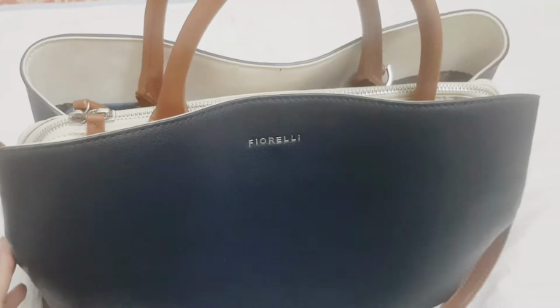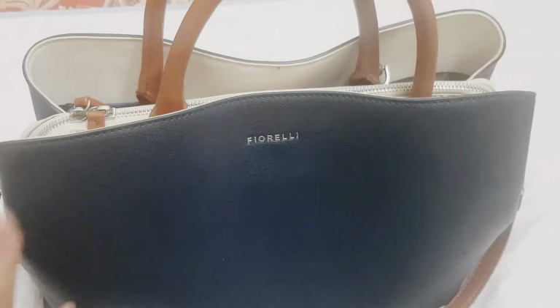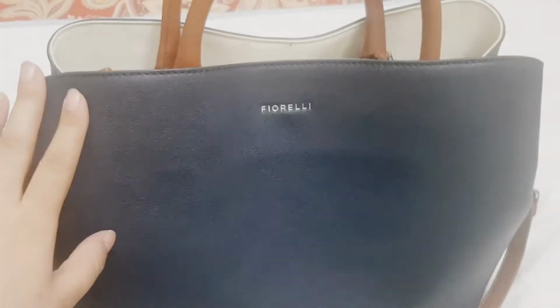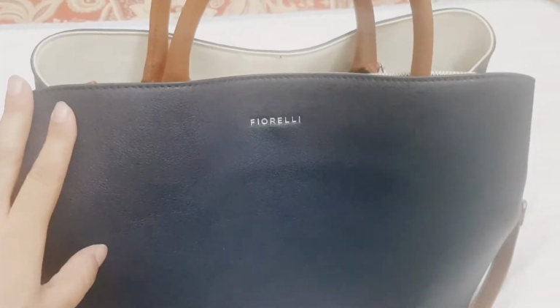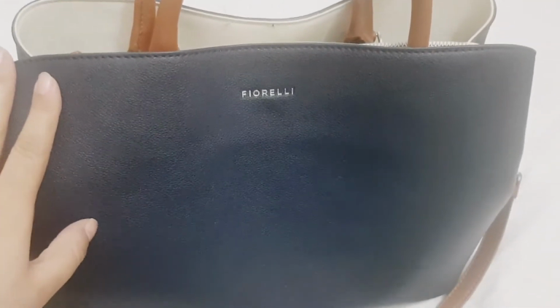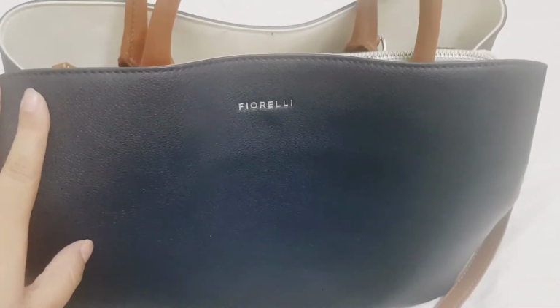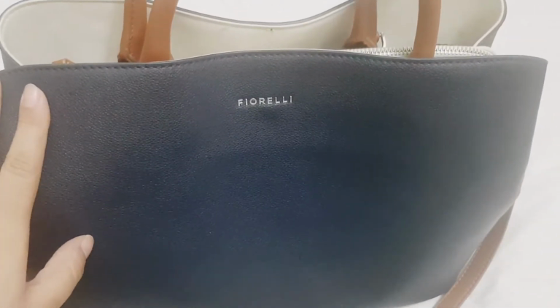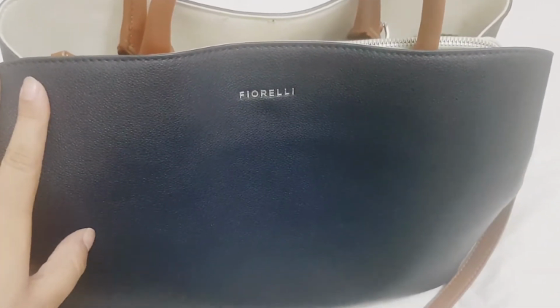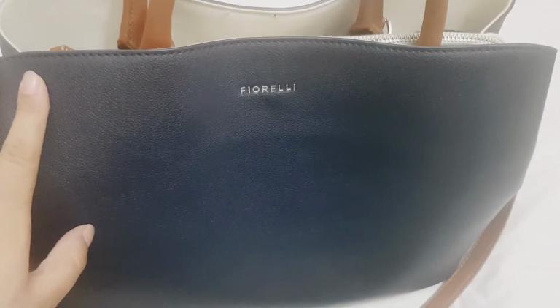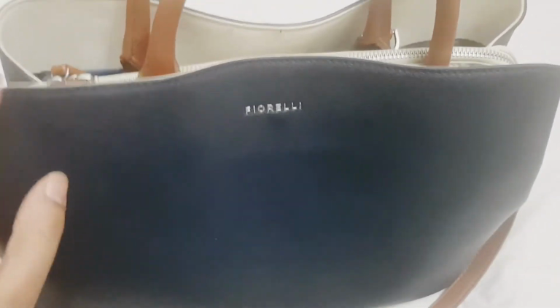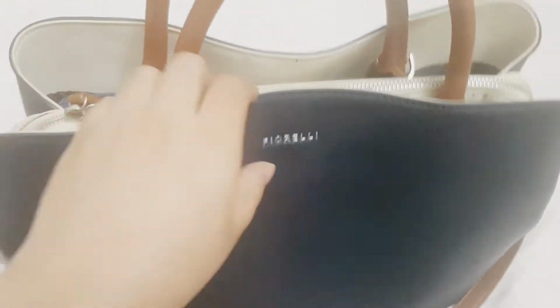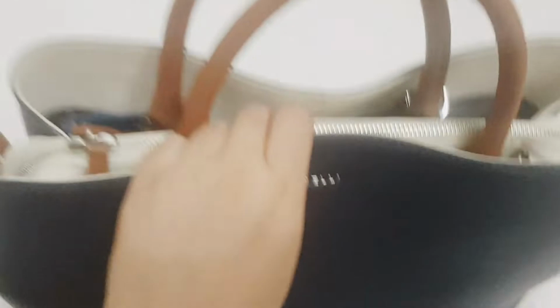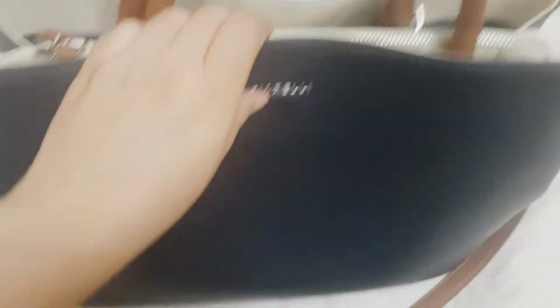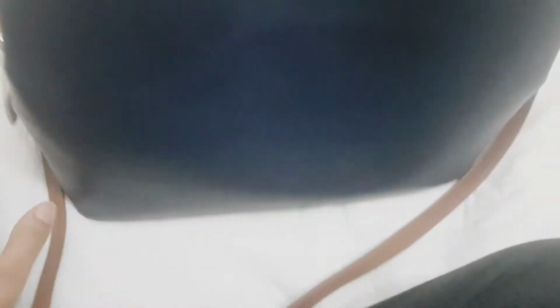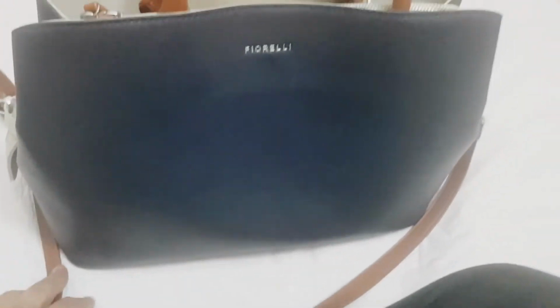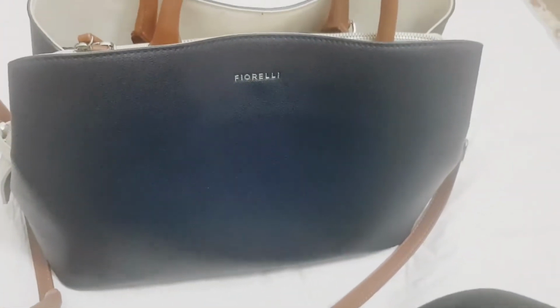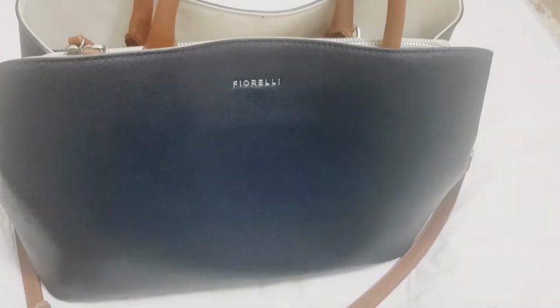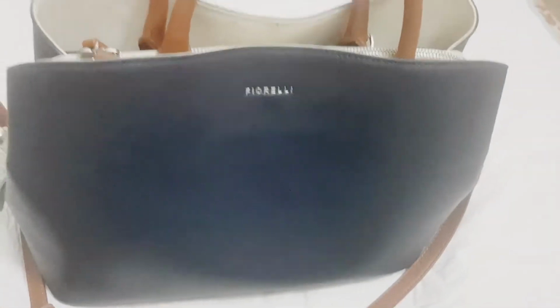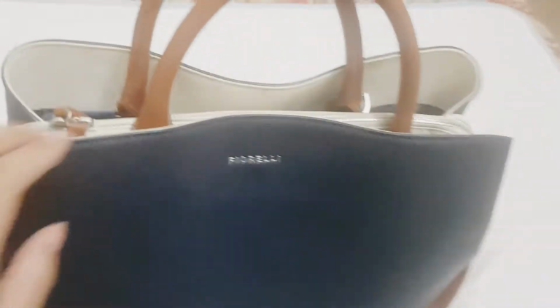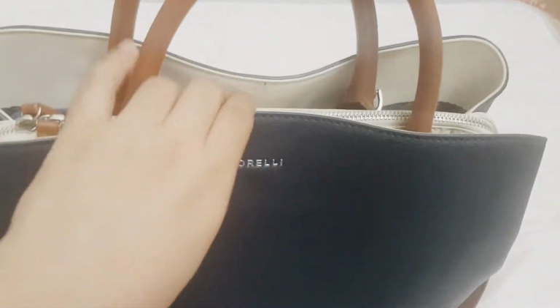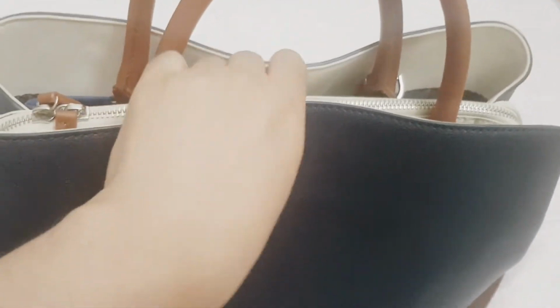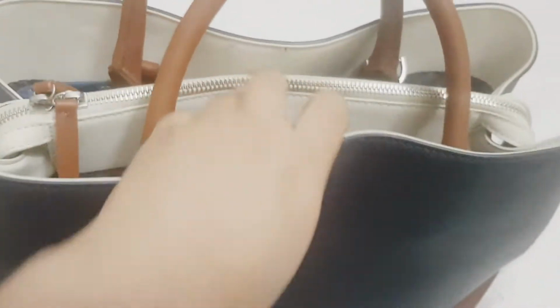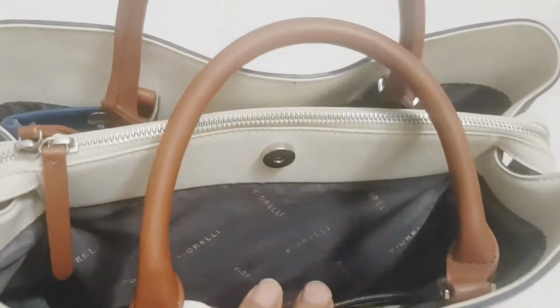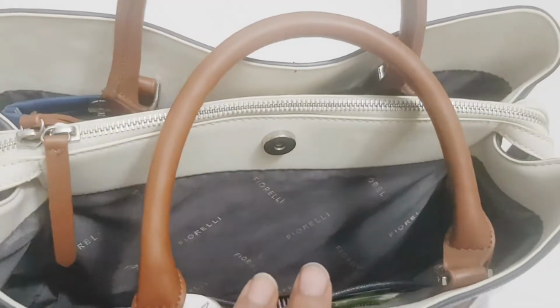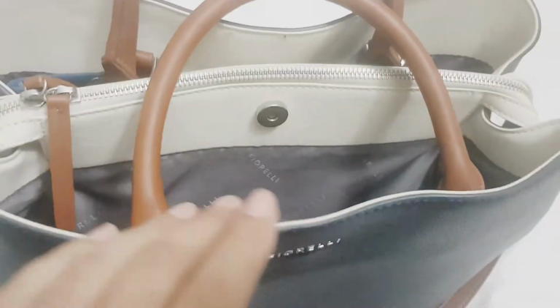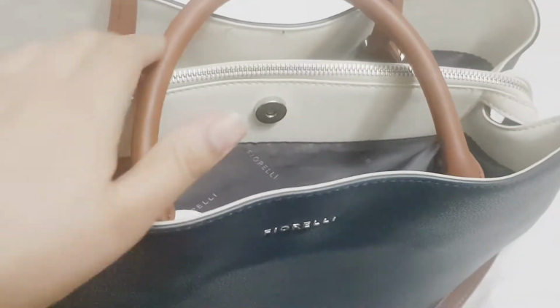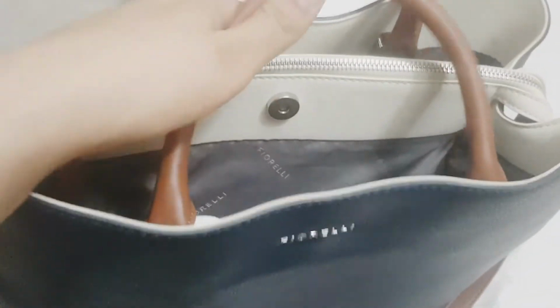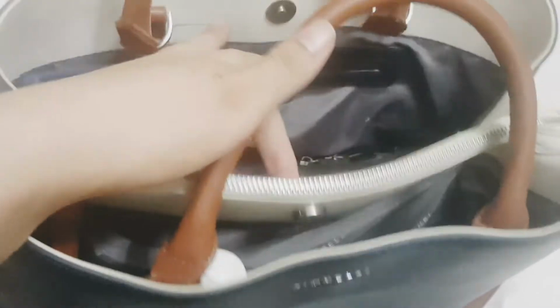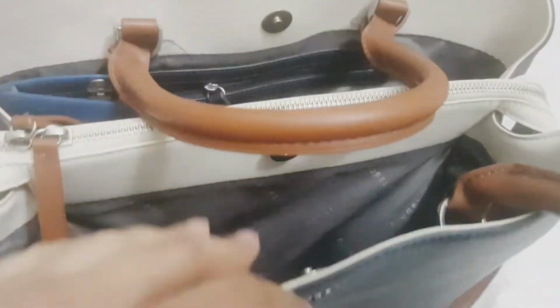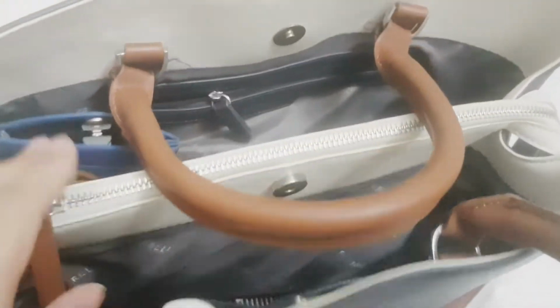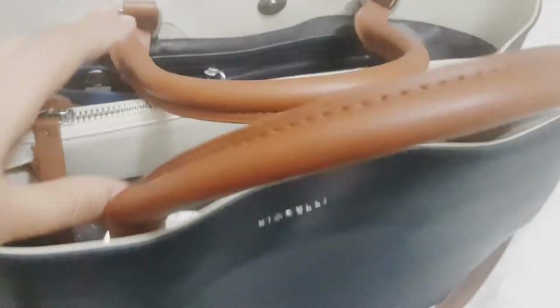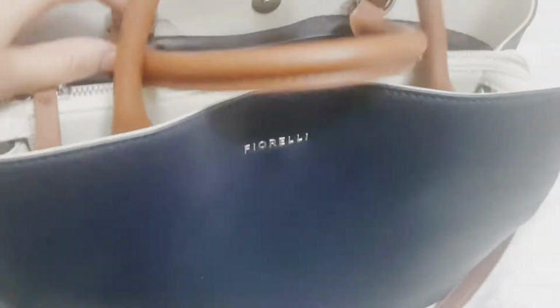Assalamu alaikum. This is a video for working ladies — you have to tell what should happen in your bag. So let's open the bag and check what should be in your work bag.